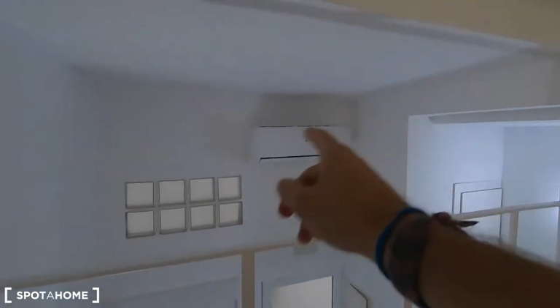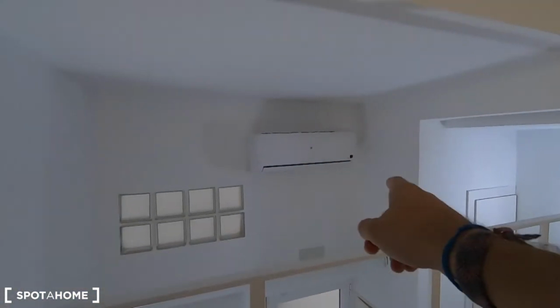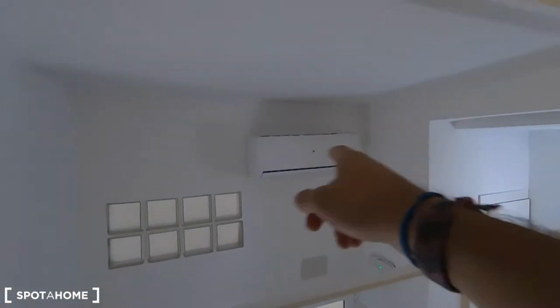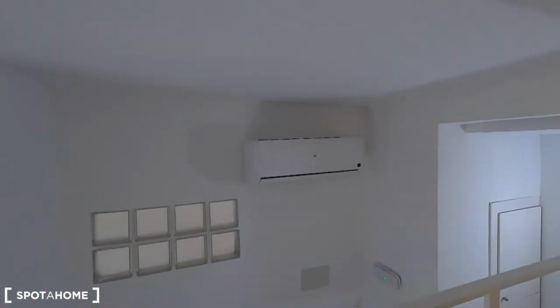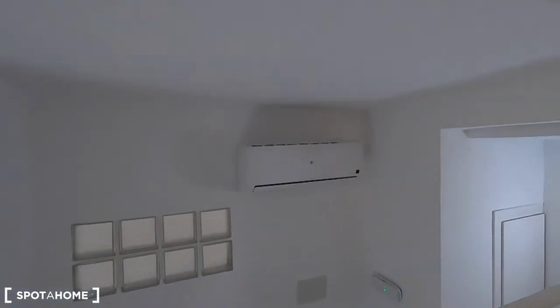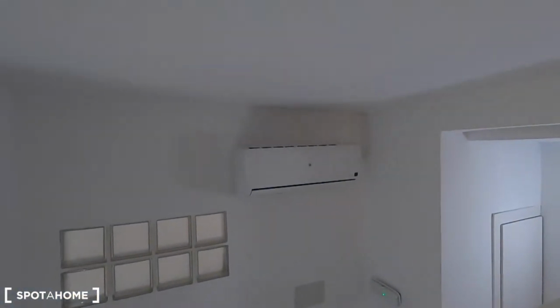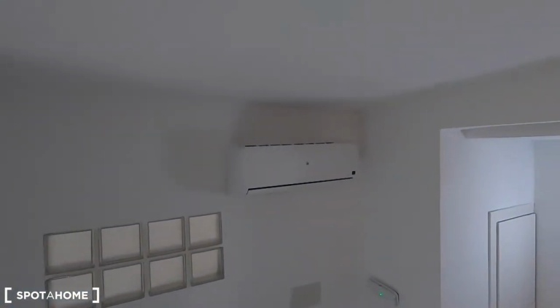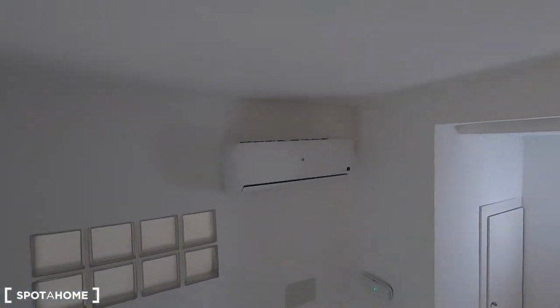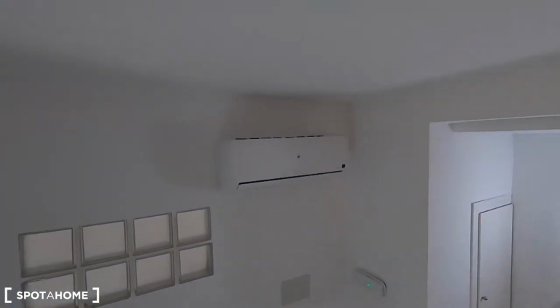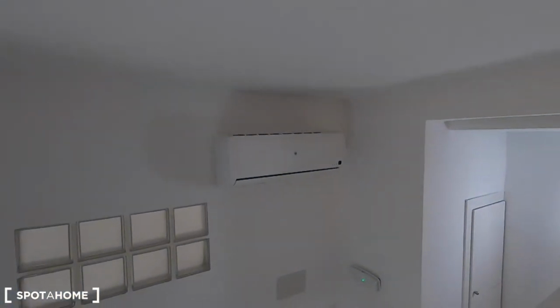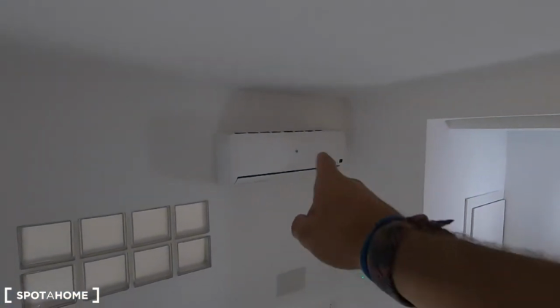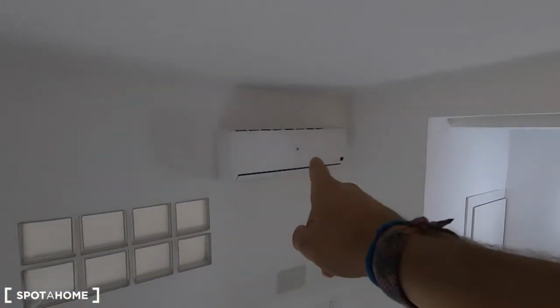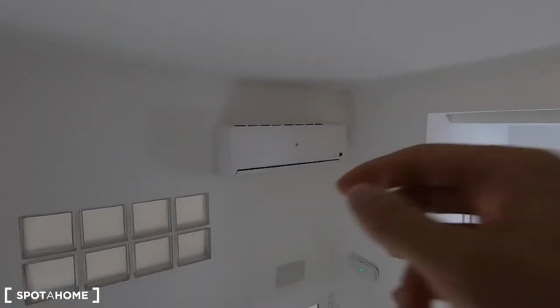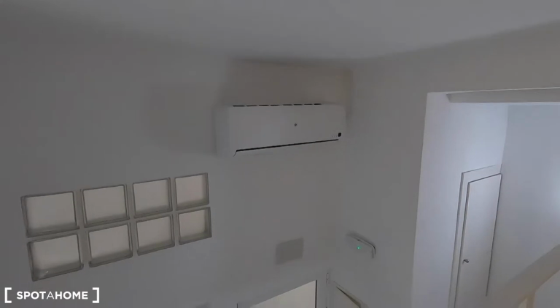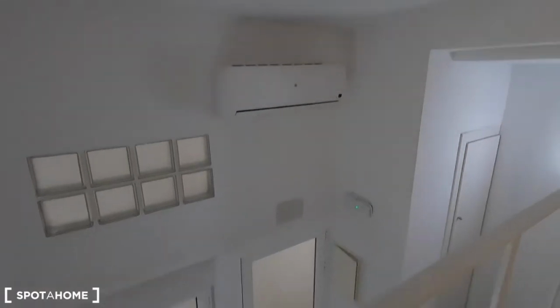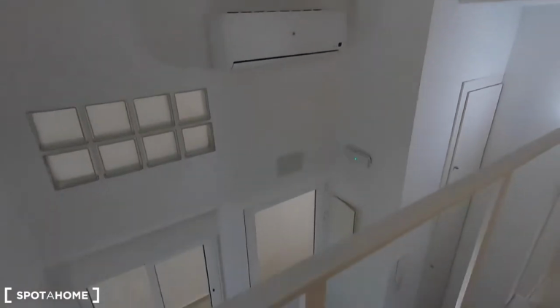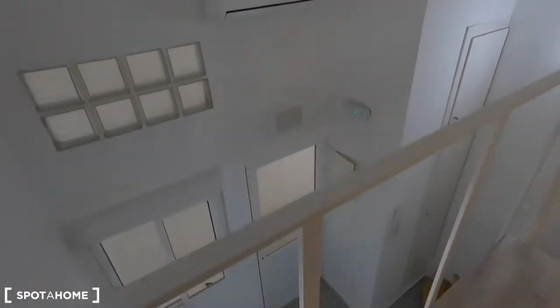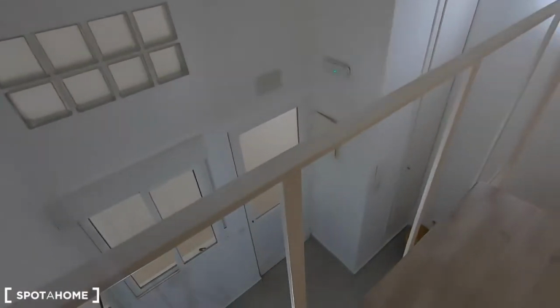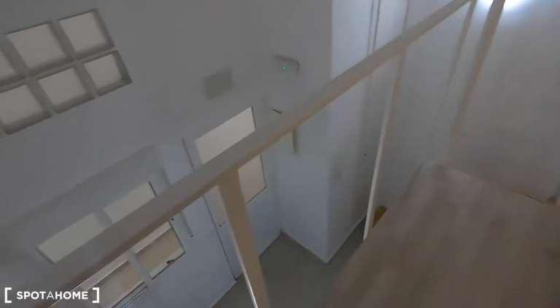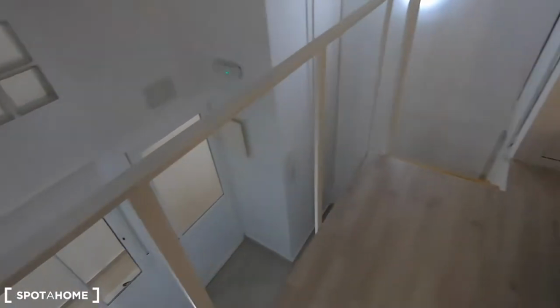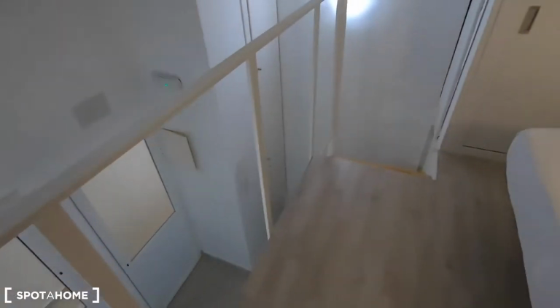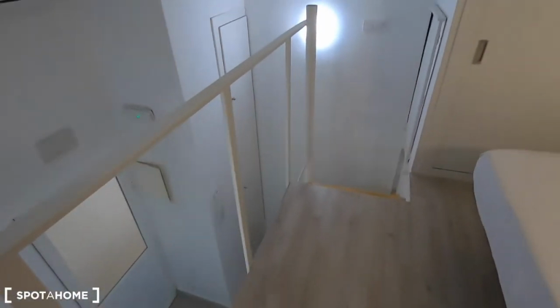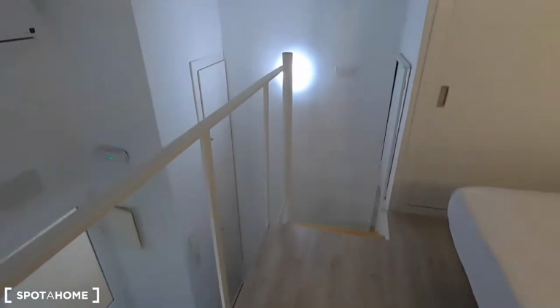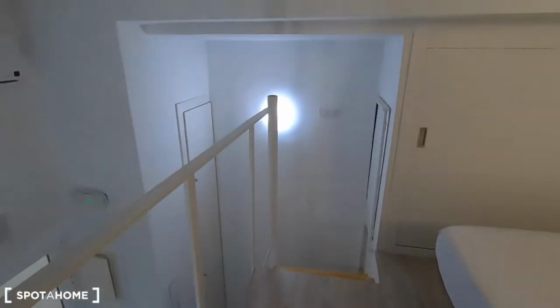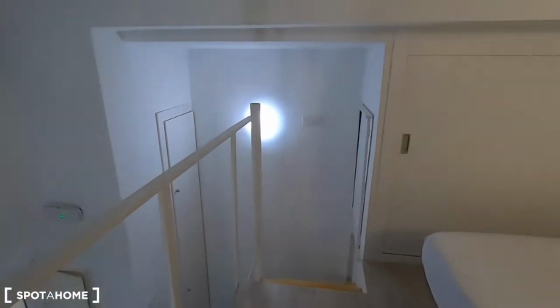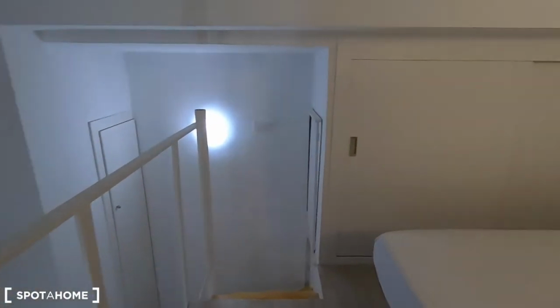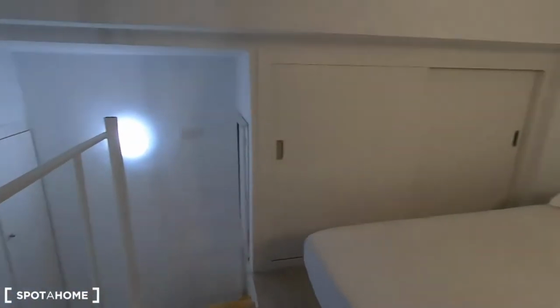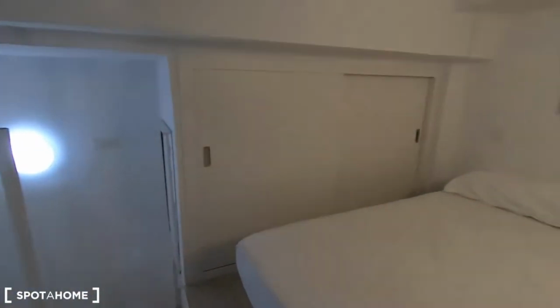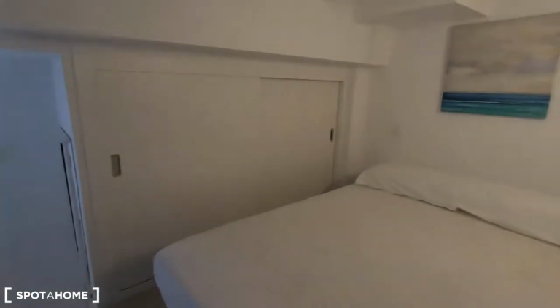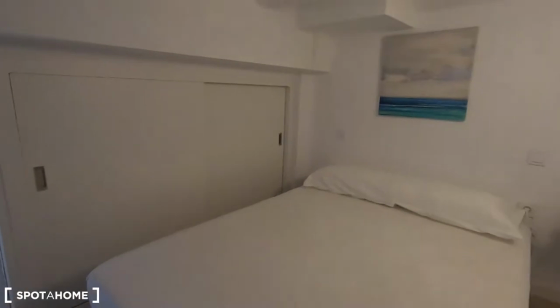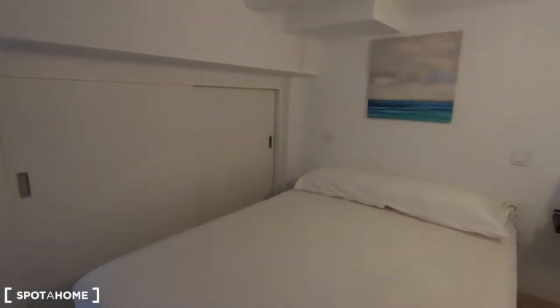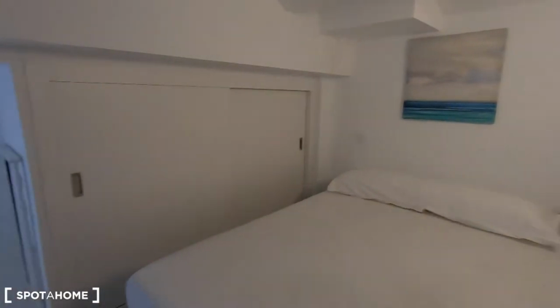From here you can see the air conditioner unit, which works for heating as well, and as you can imagine it's more than enough for the whole studio.